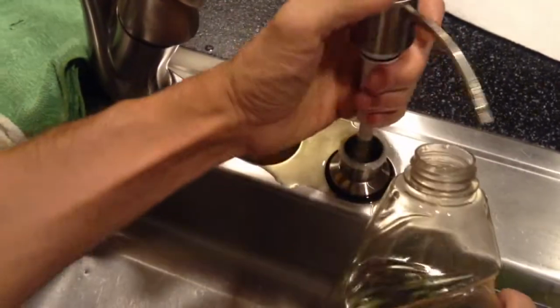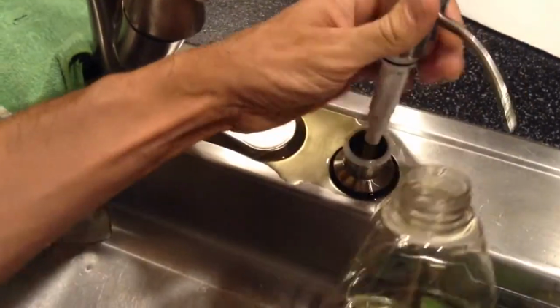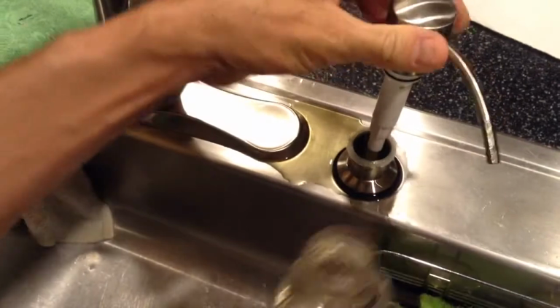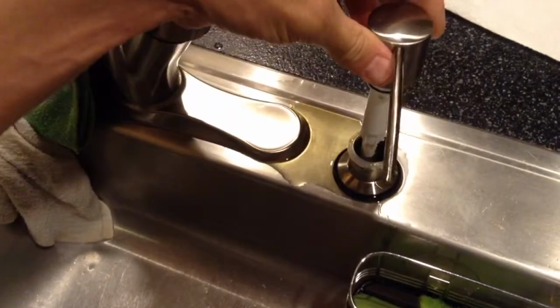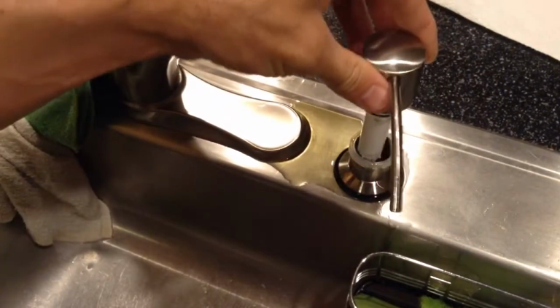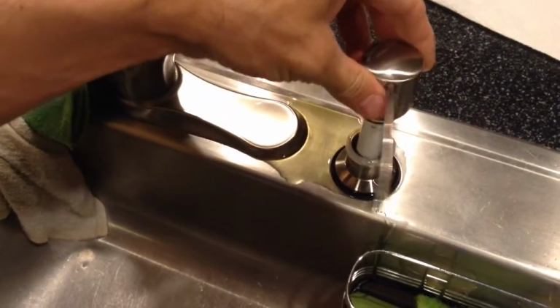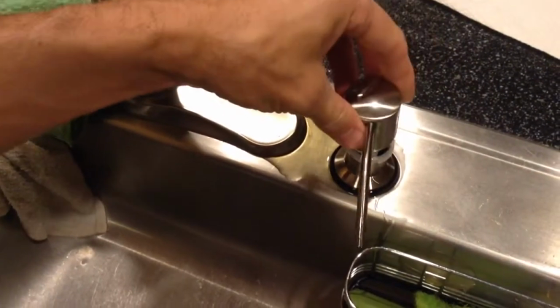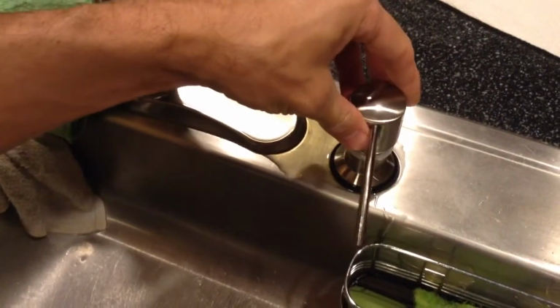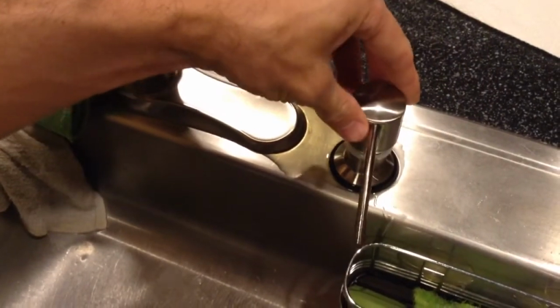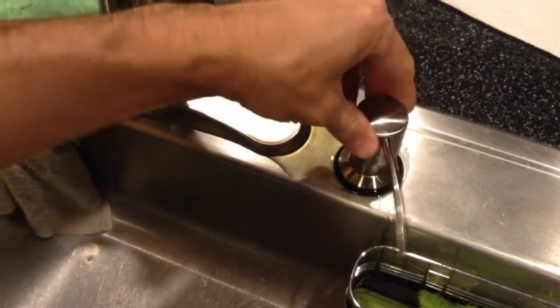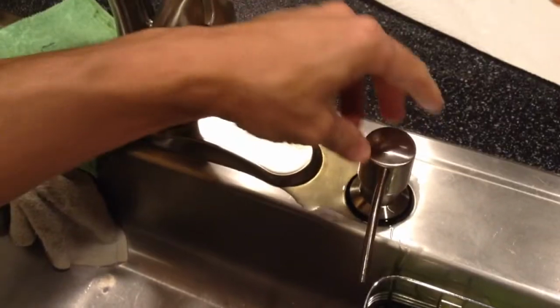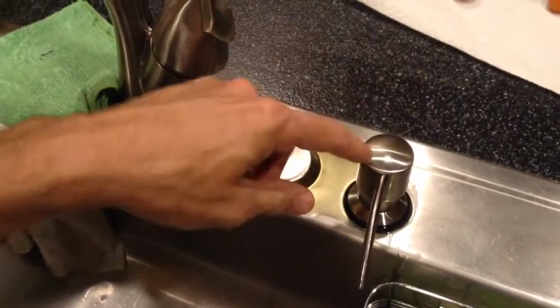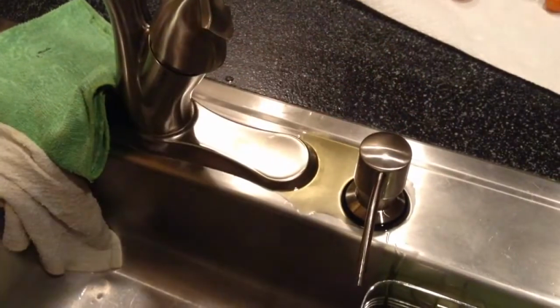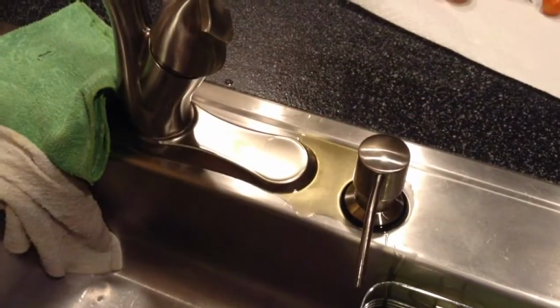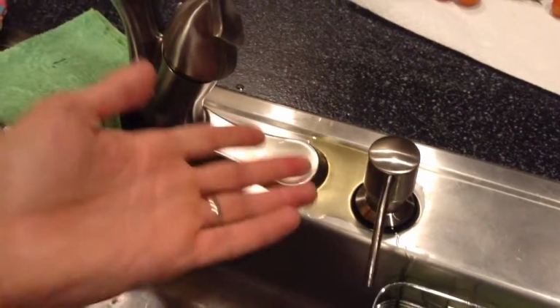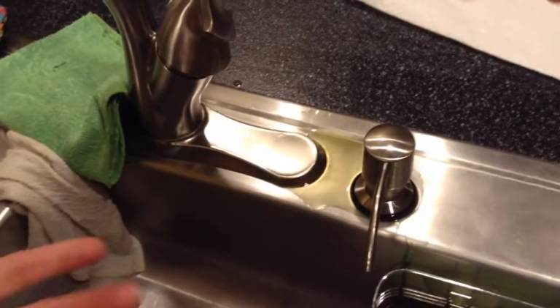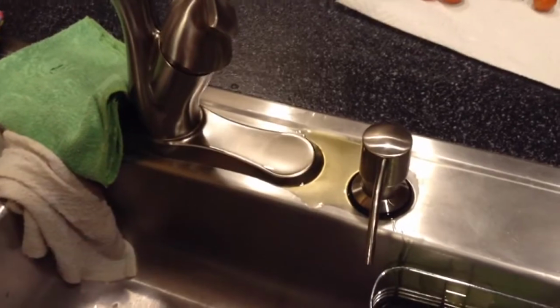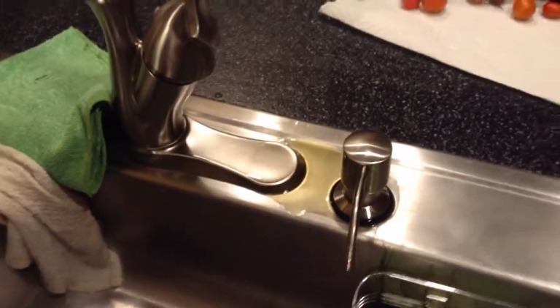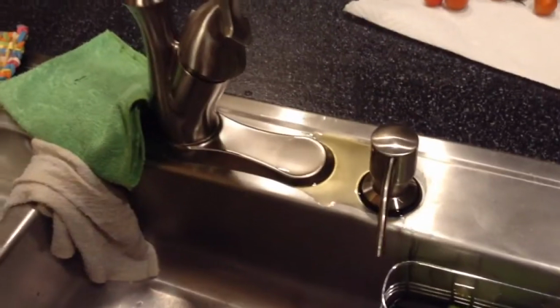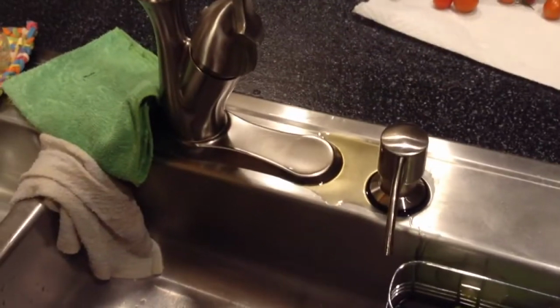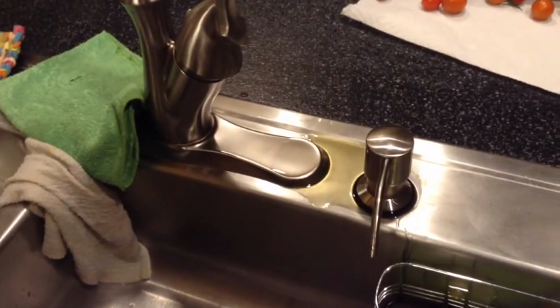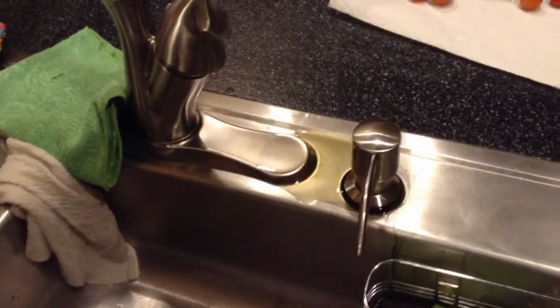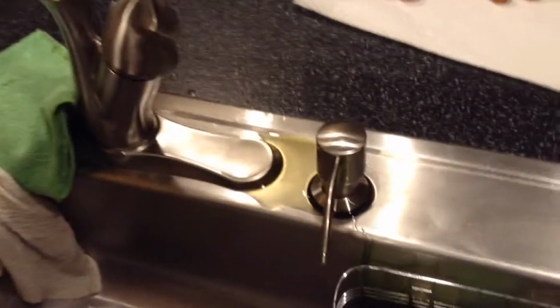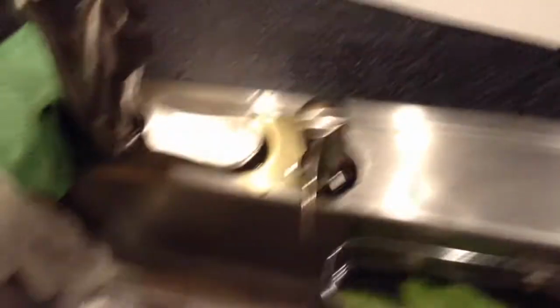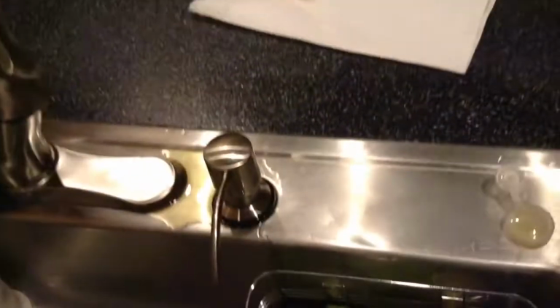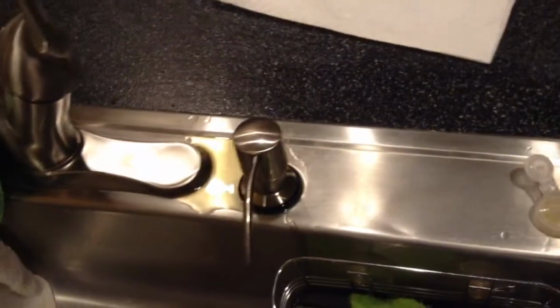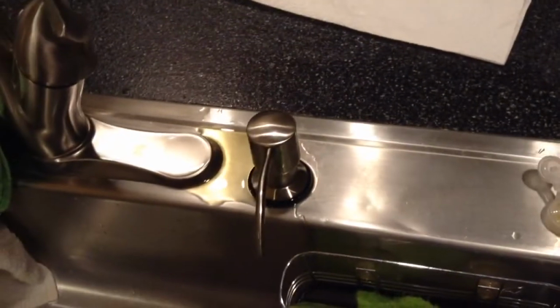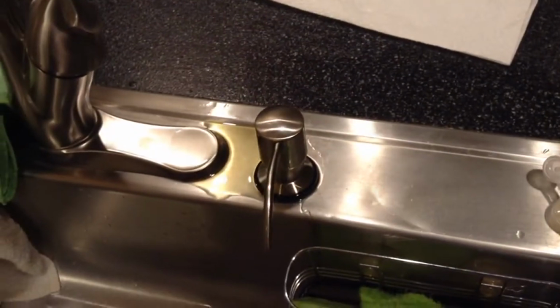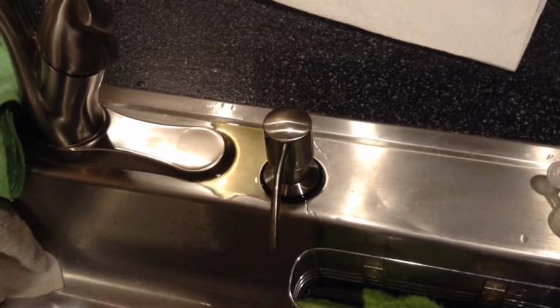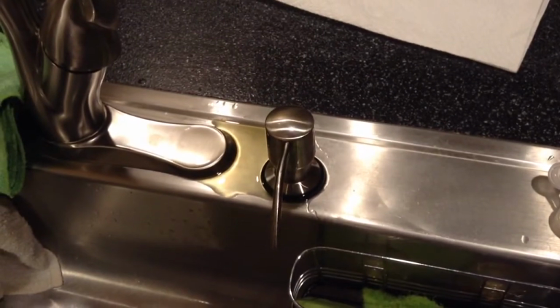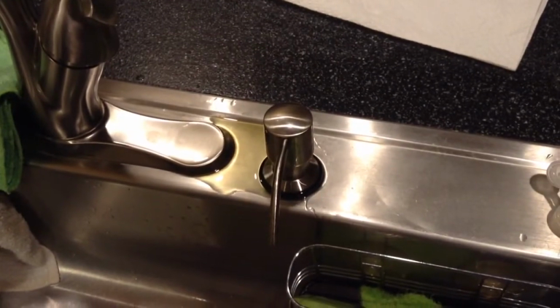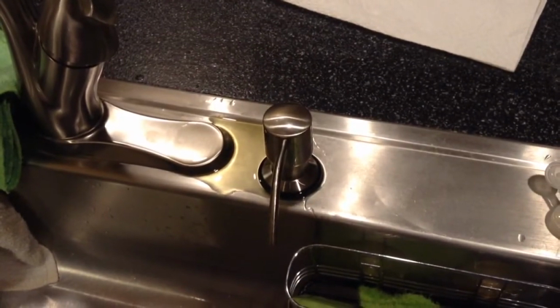Okay, so once you've pumped enough, then you can simply lower it in there and it won't overflow. But we've already overflowed, so that kind of is a moot point now. But anyways, thanks for watching. That's how you fill up your soap reservoir for your sink.